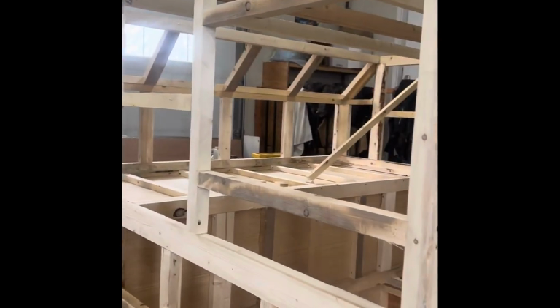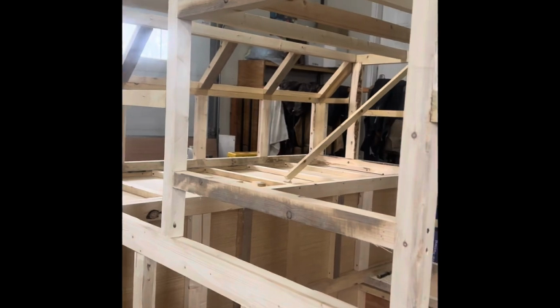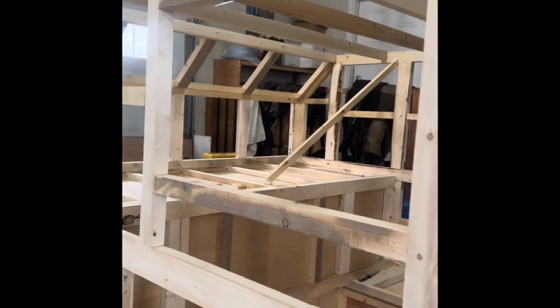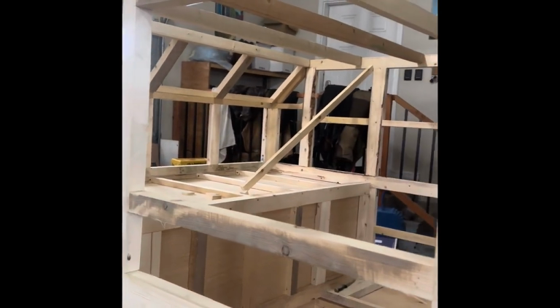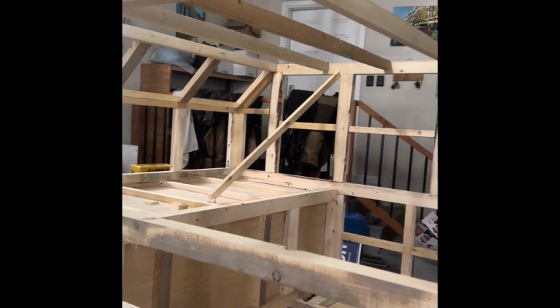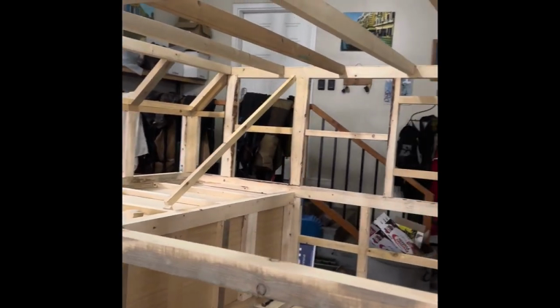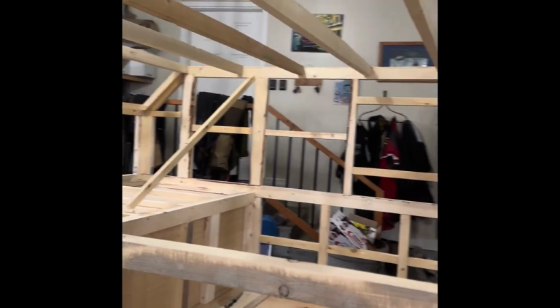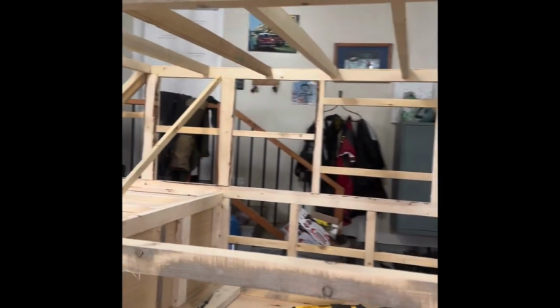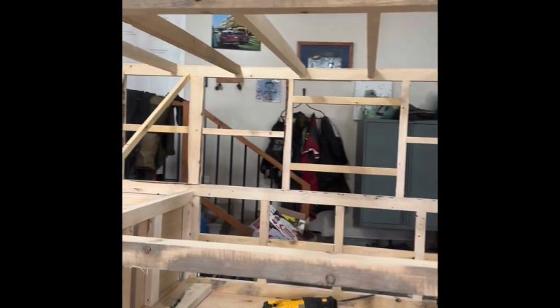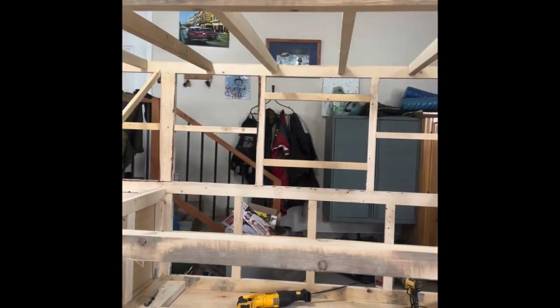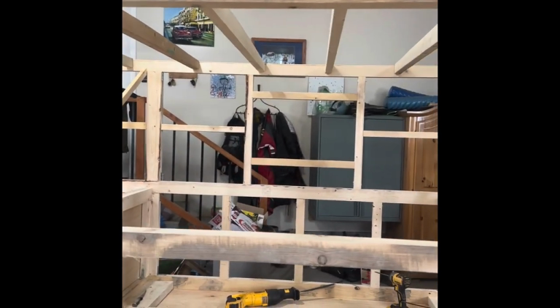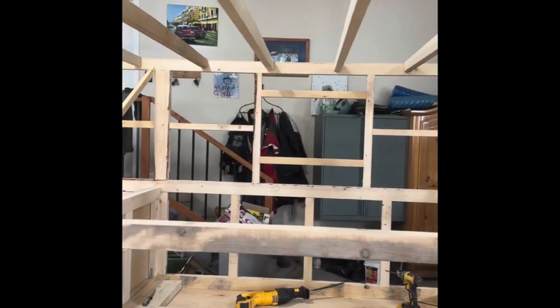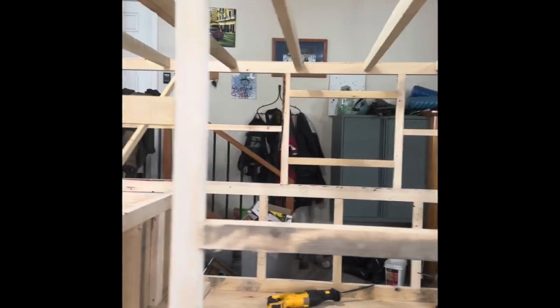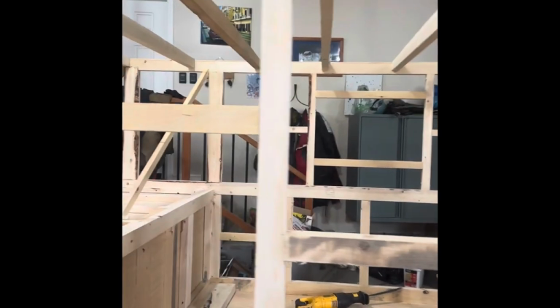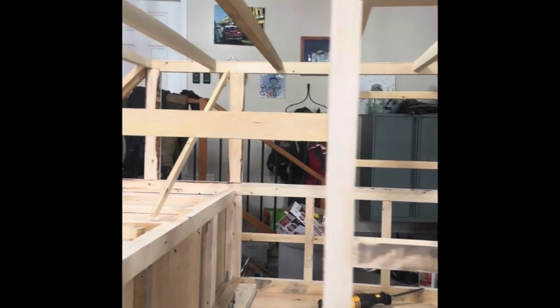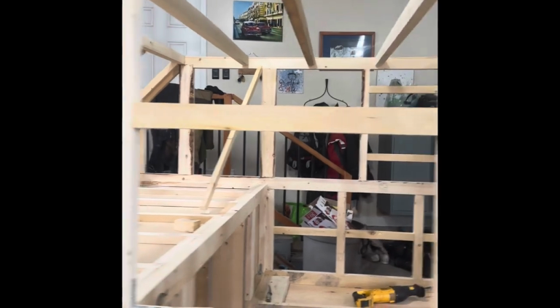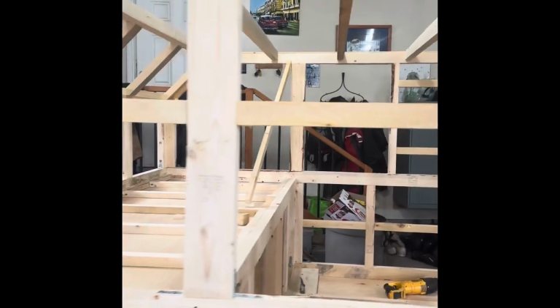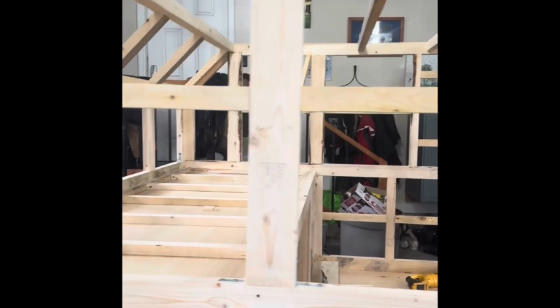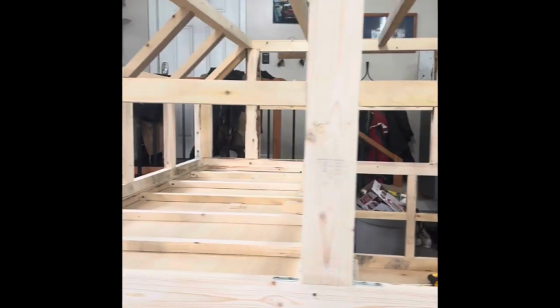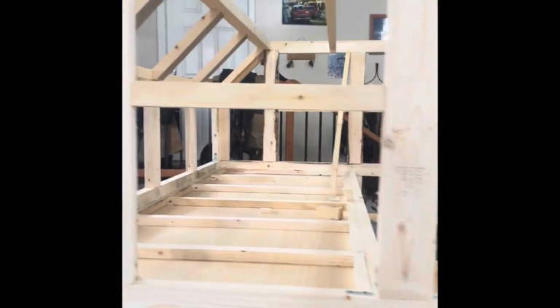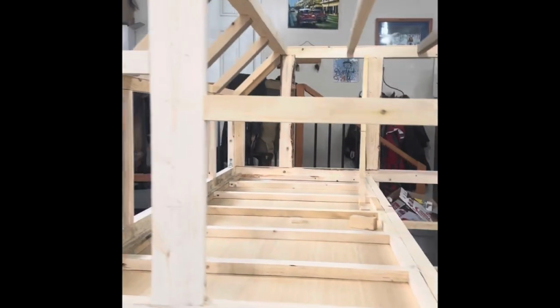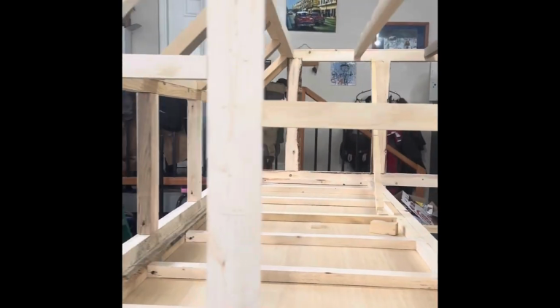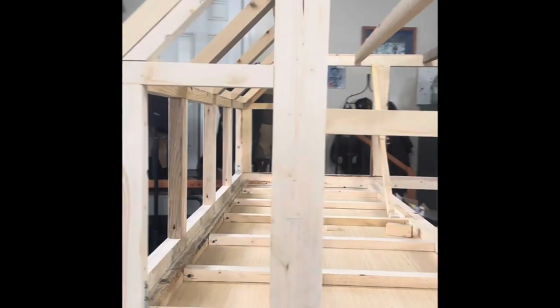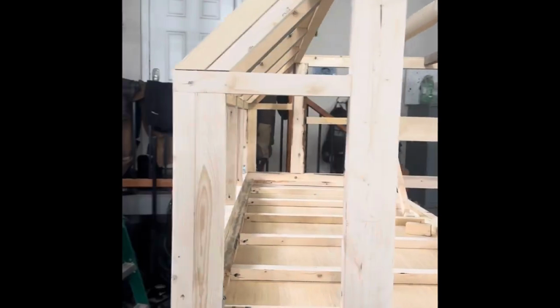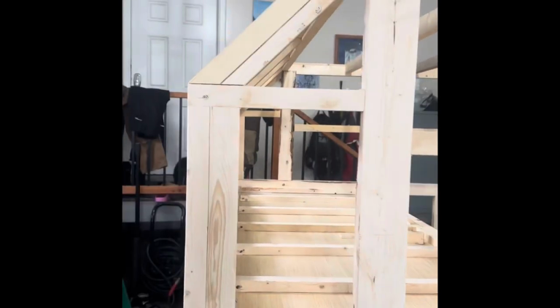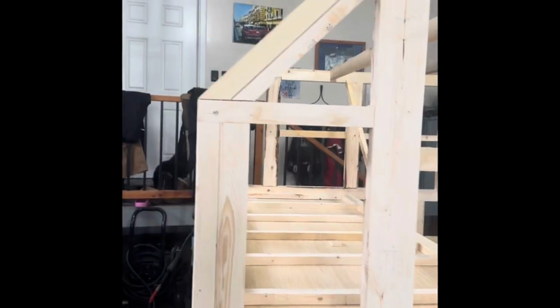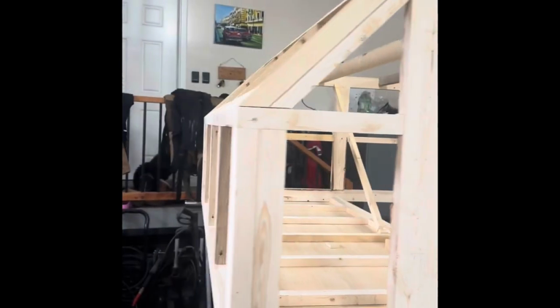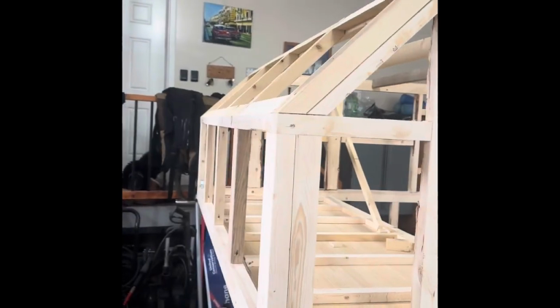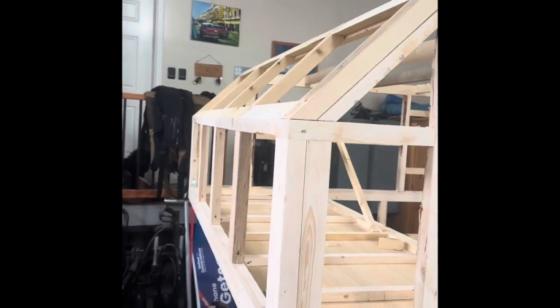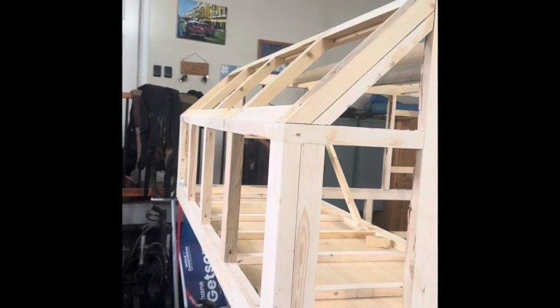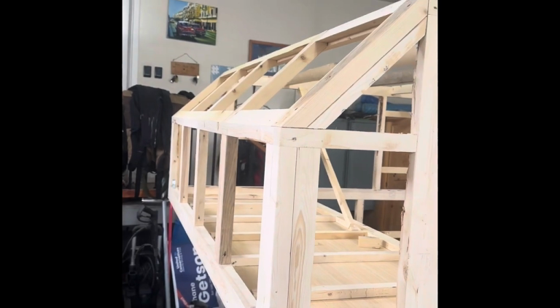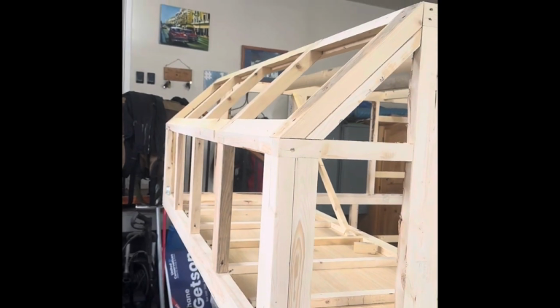There'll be a window on both sides that are 24 inches by 15, and then just a little 45-degree angle at the top.